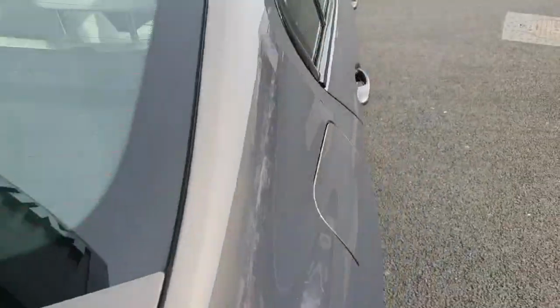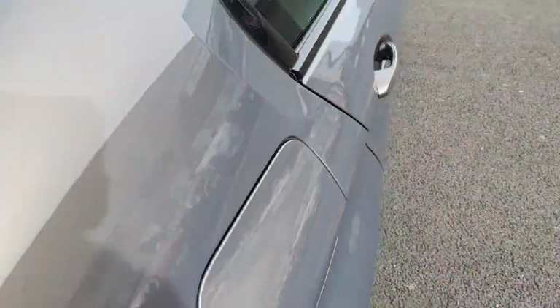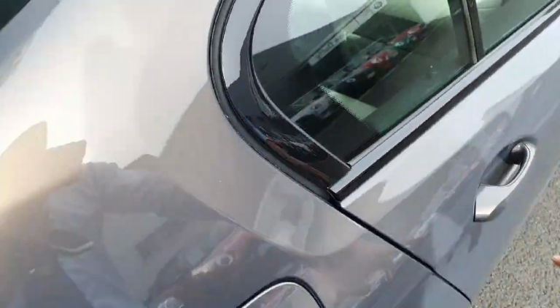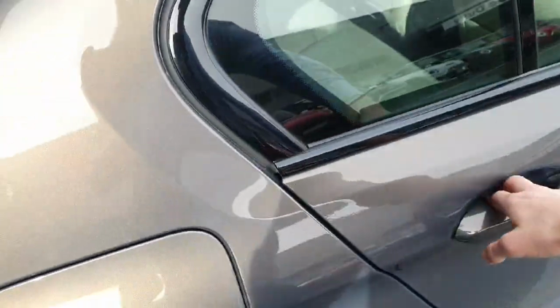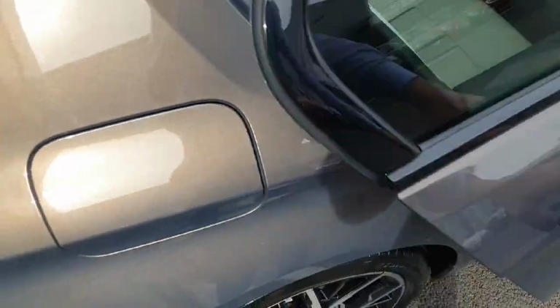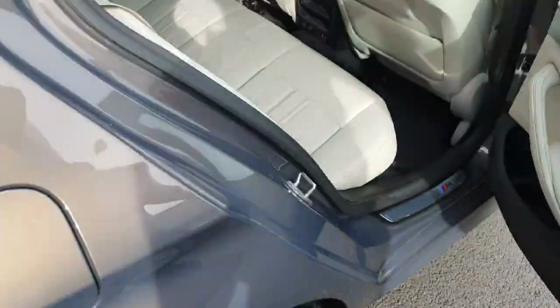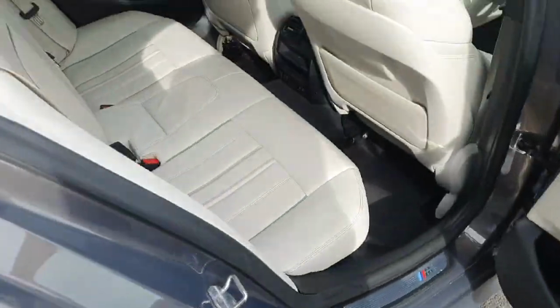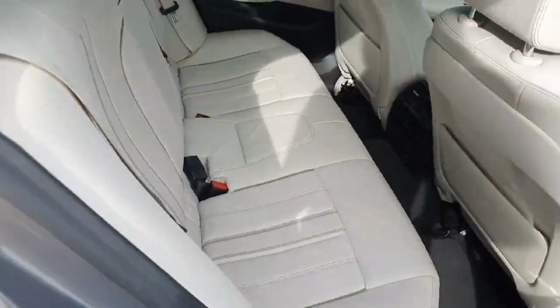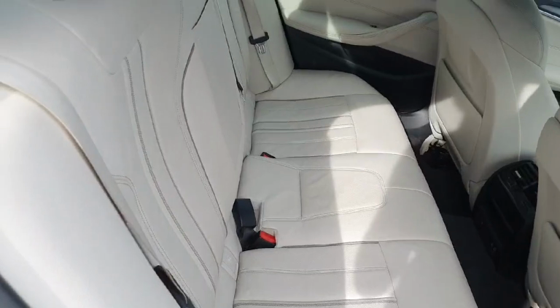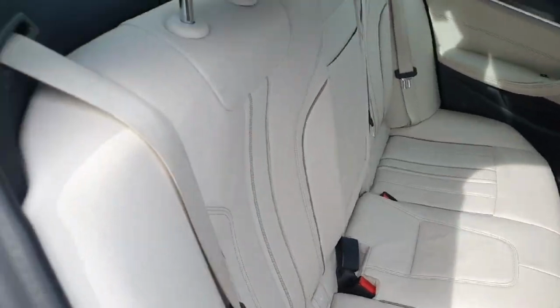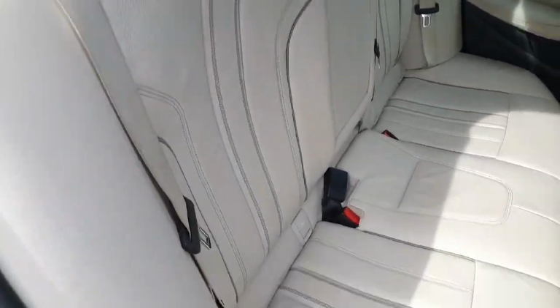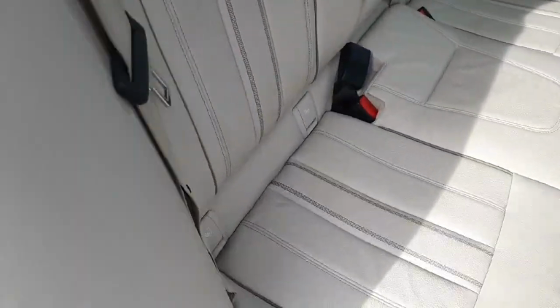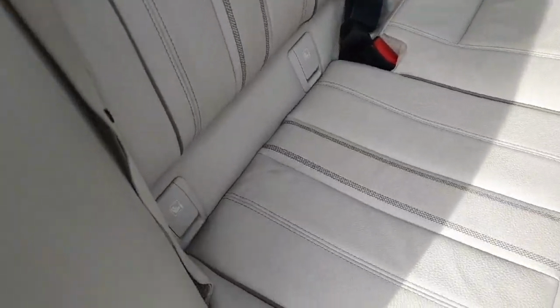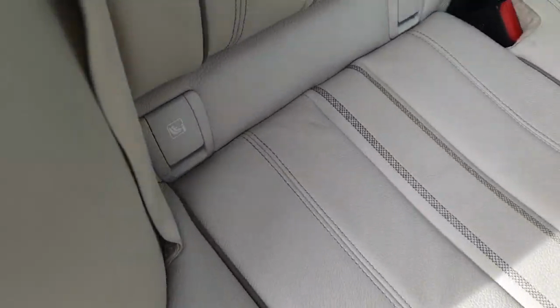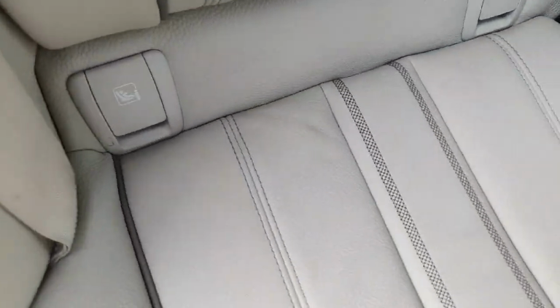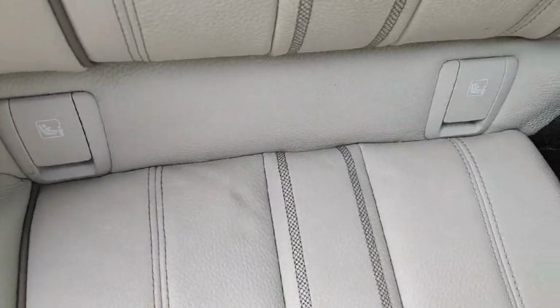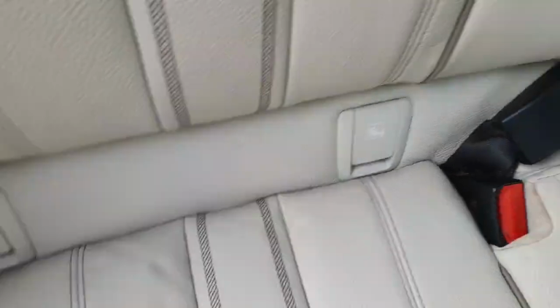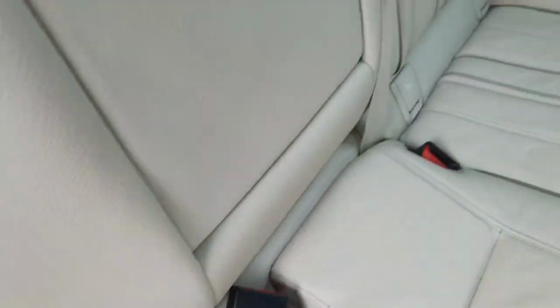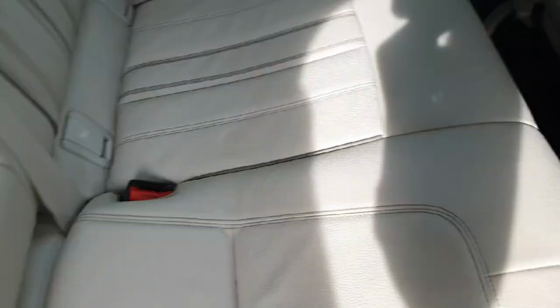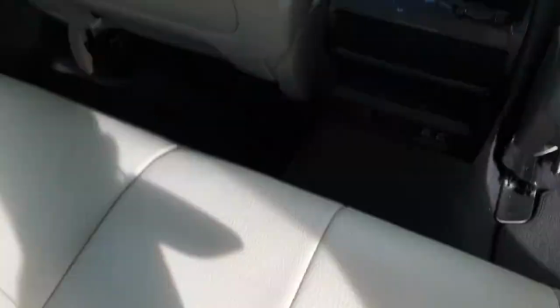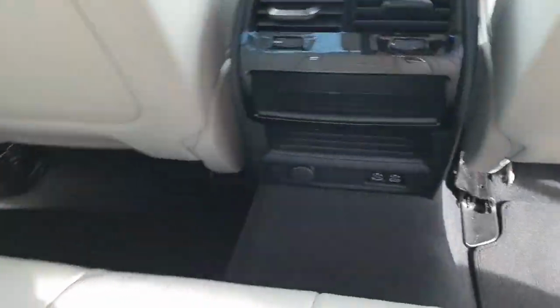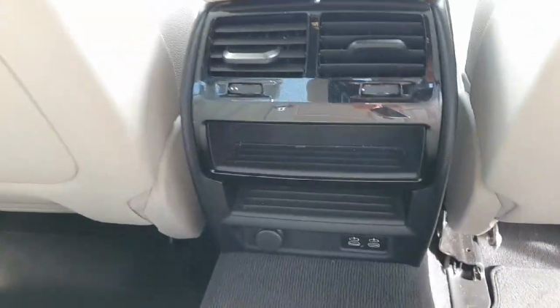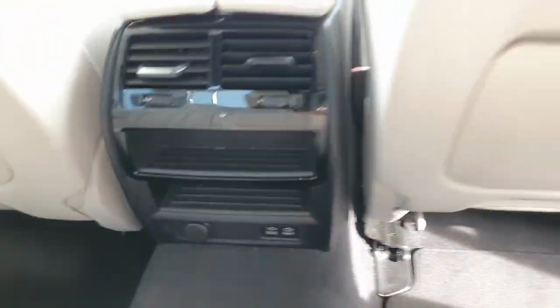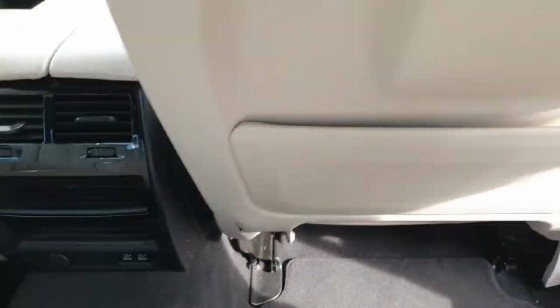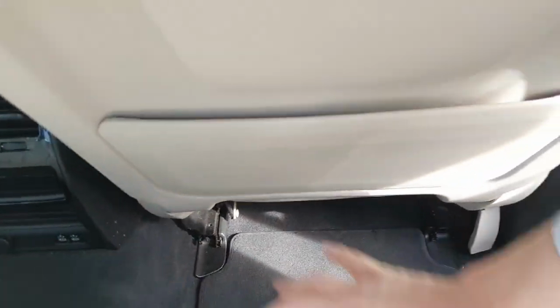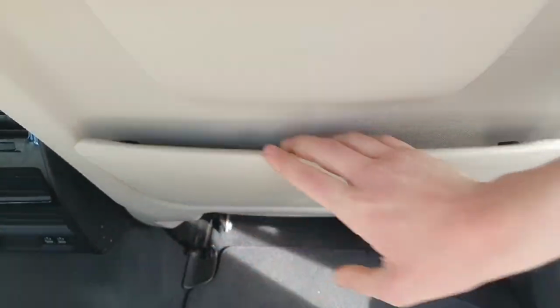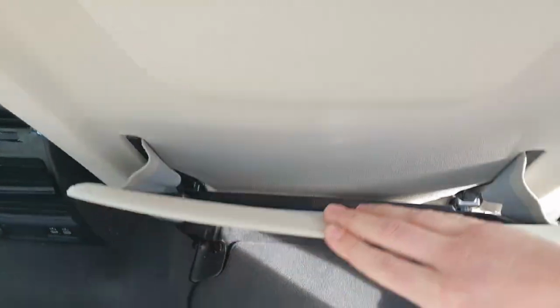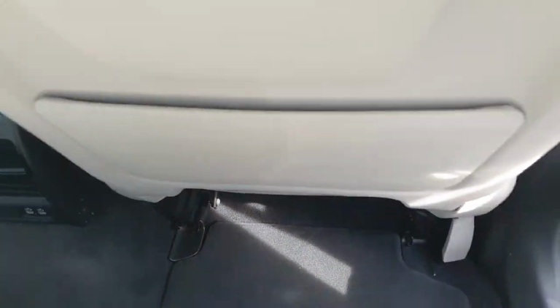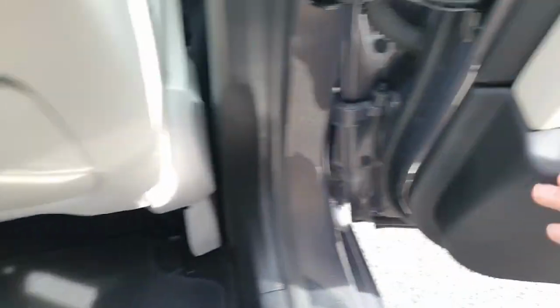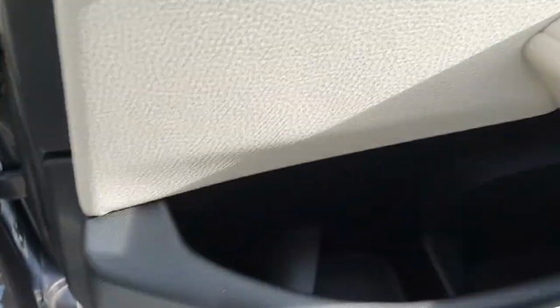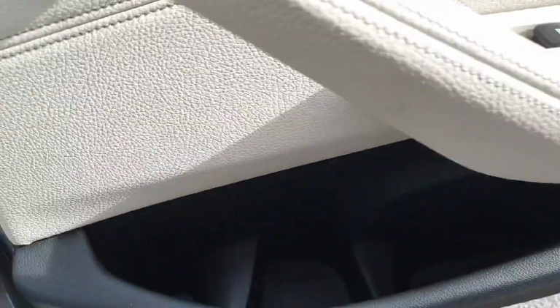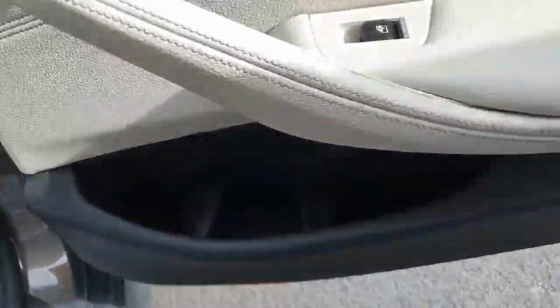Jumping into the back seats now. You can see we do have a lovely white leather interior. We've got some ISOFIX anchor points on the back, two USB-C charging ports, some cubby space on the door backs and in the door bins.